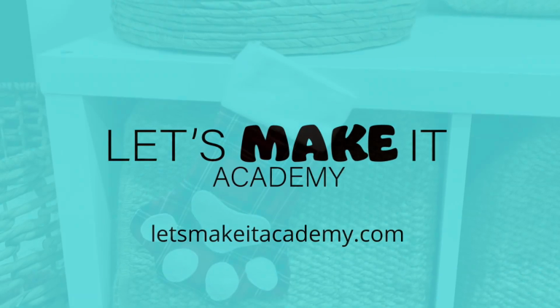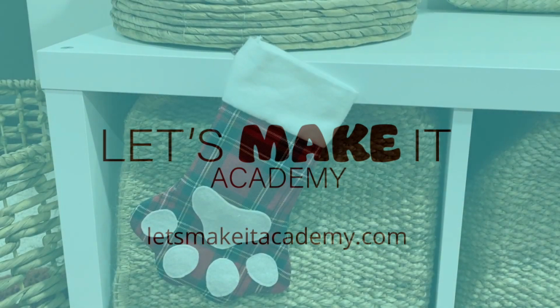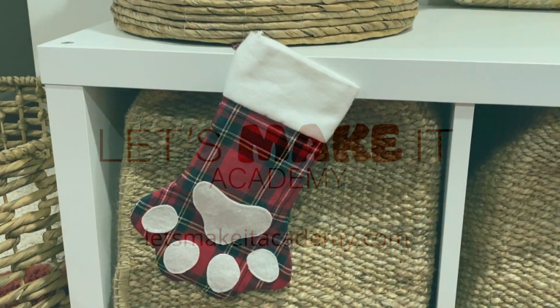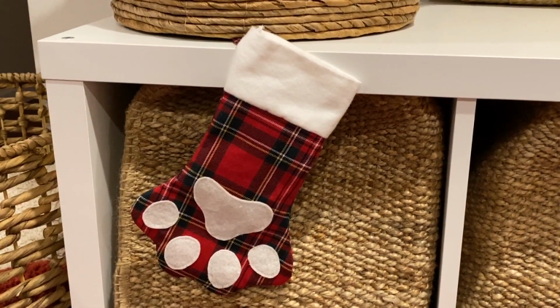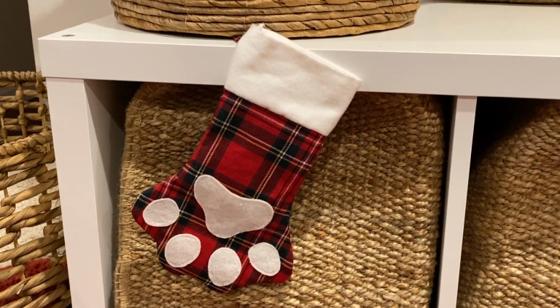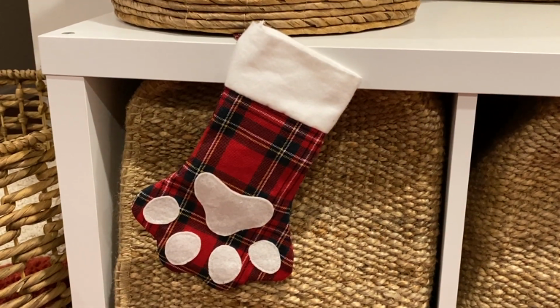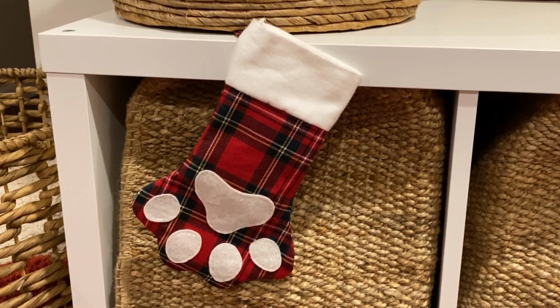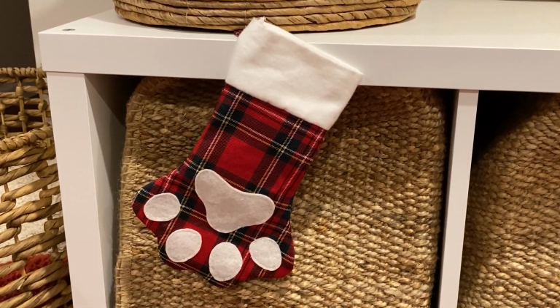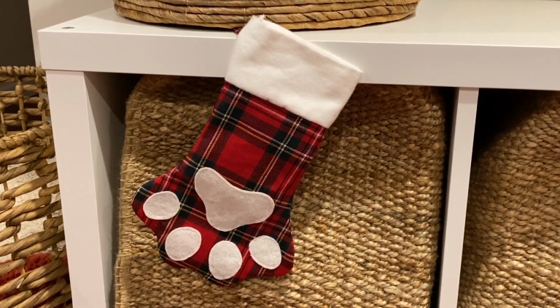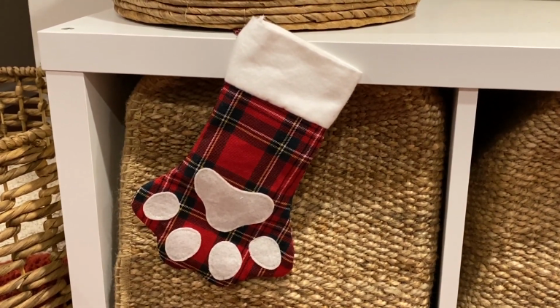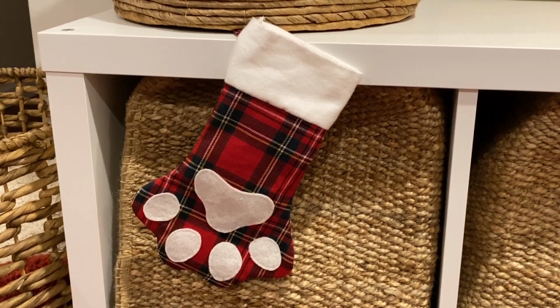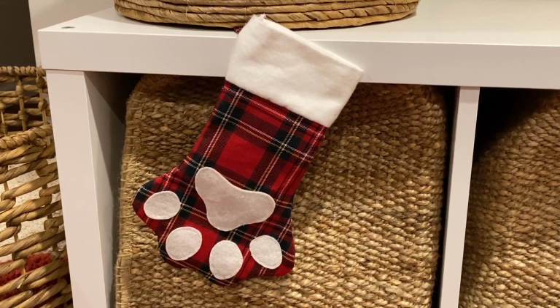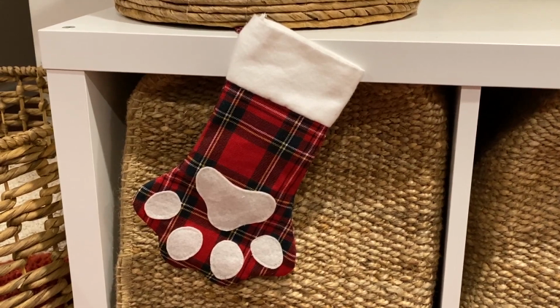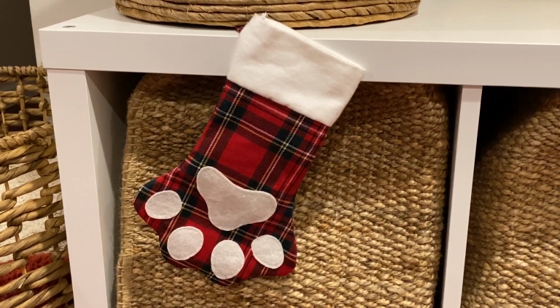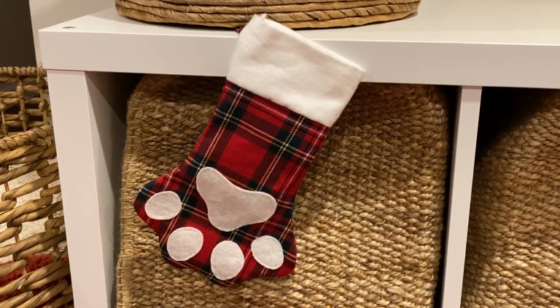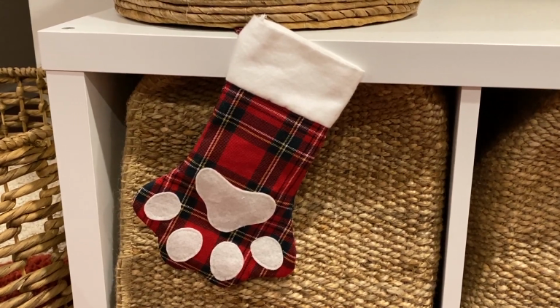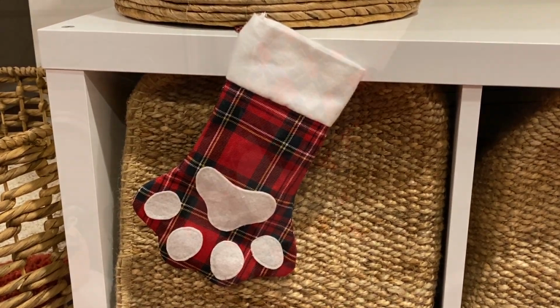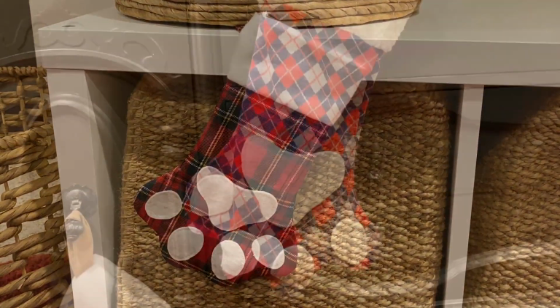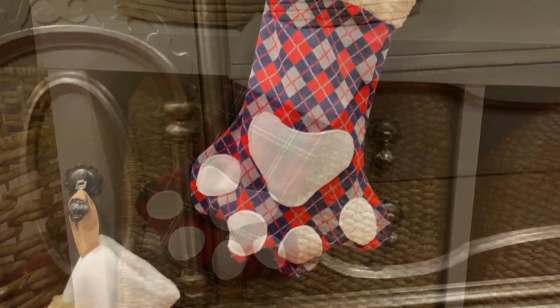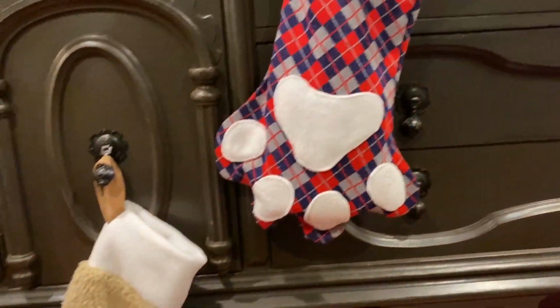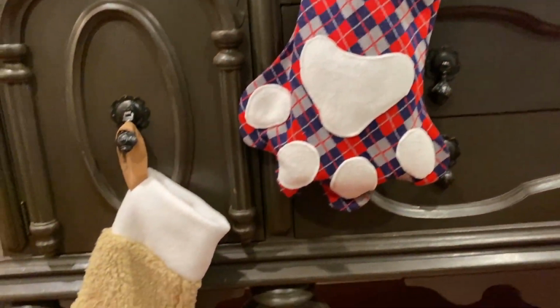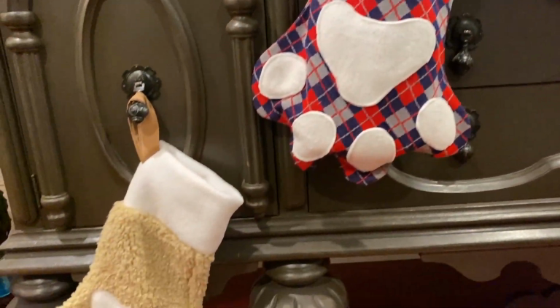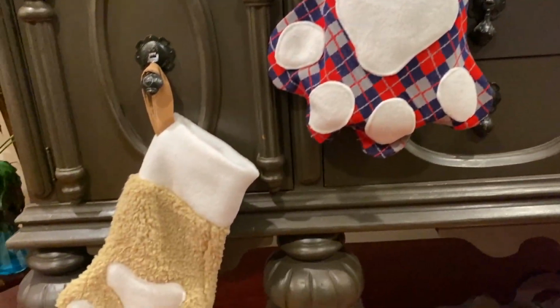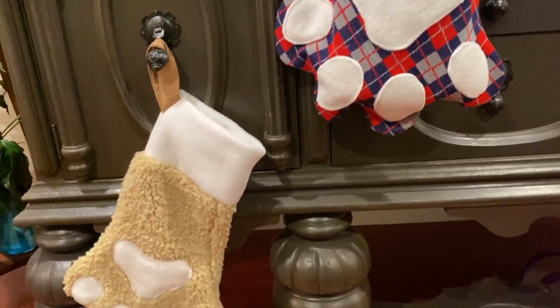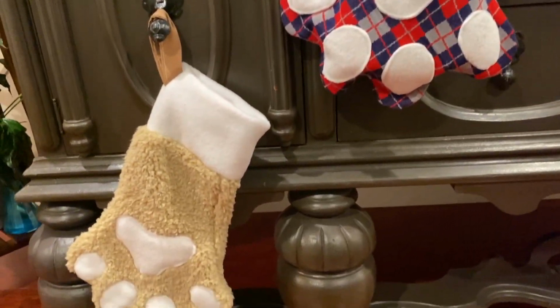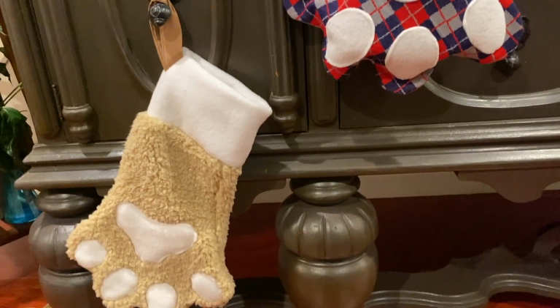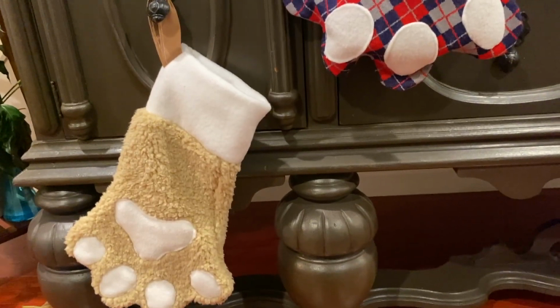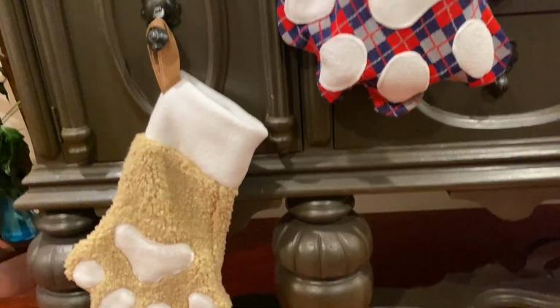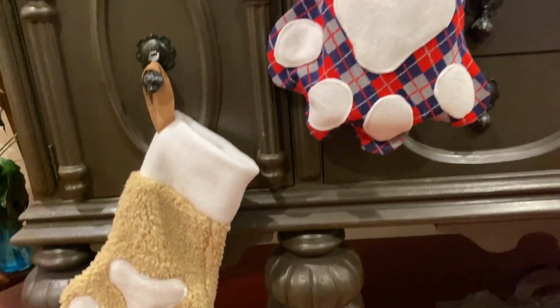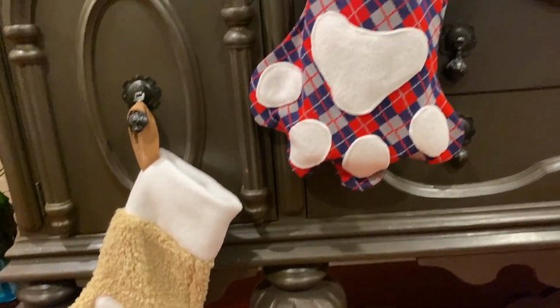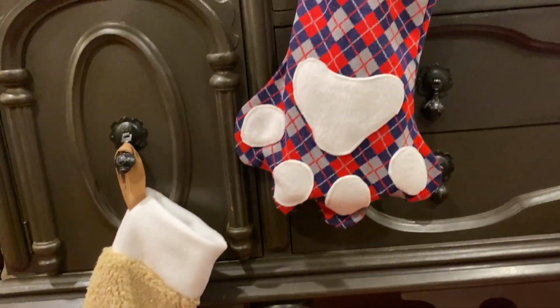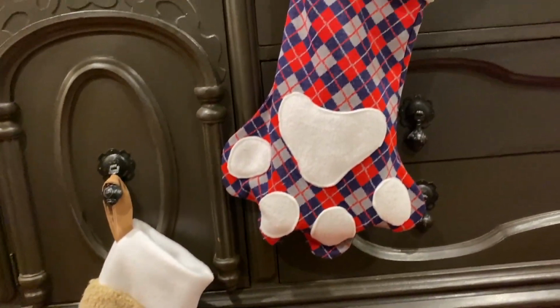Welcome back to my channel. In this Christmas stockings tutorial I'm going to show you how easy it is to make these animal paw stockings that add the perfect festive vibe to your home decor.